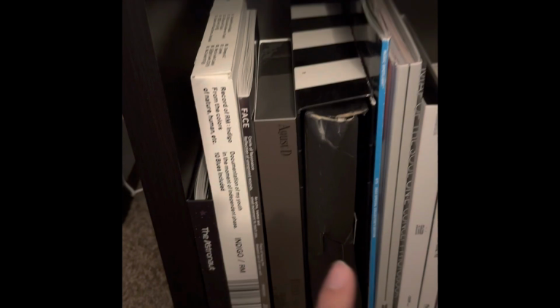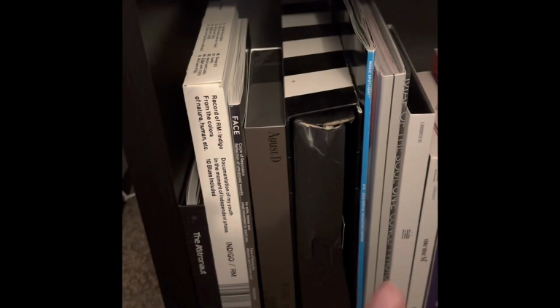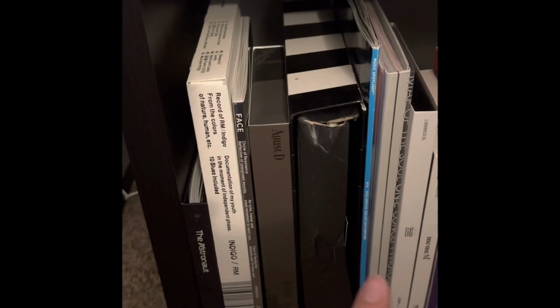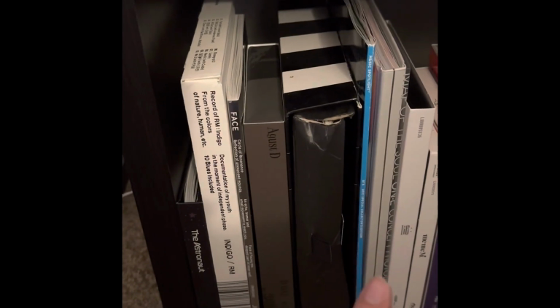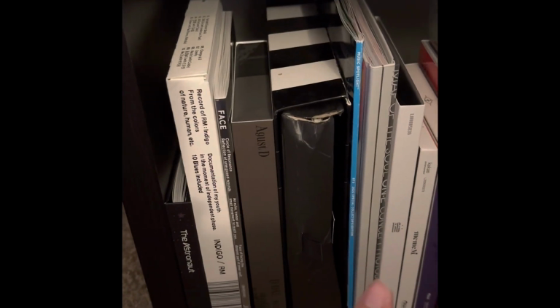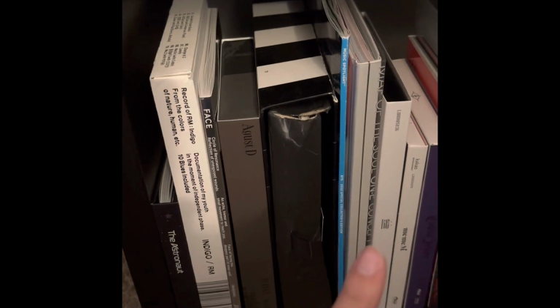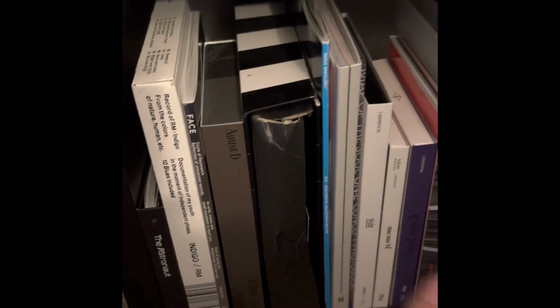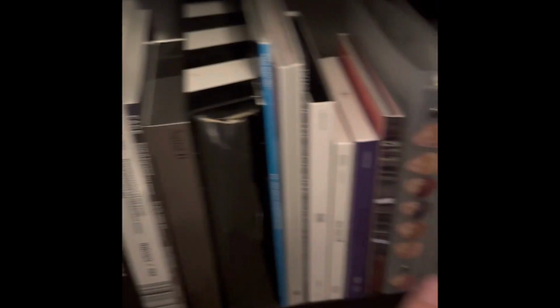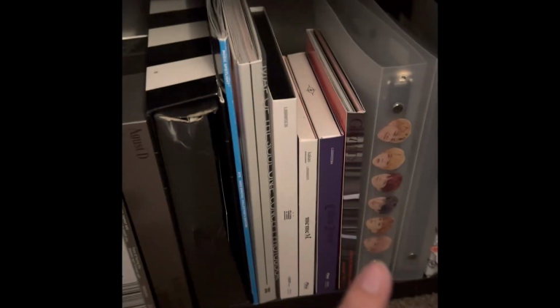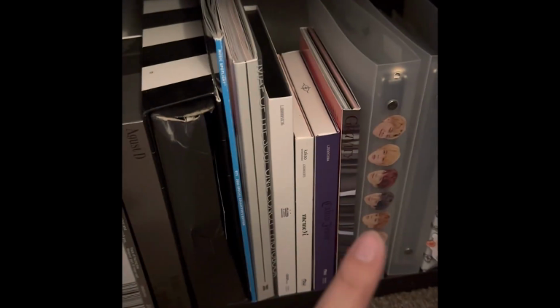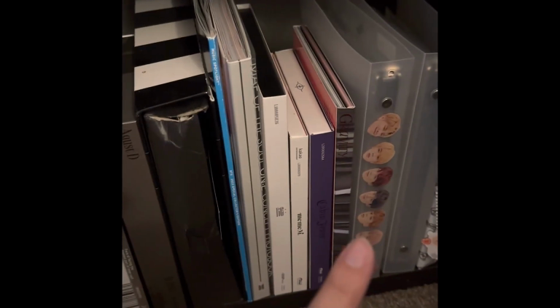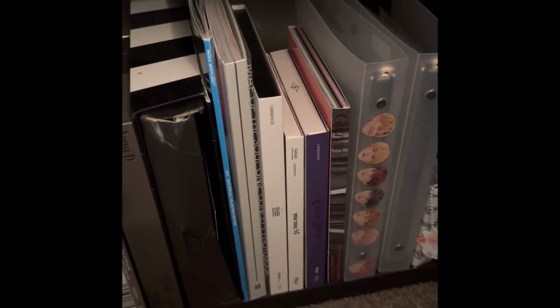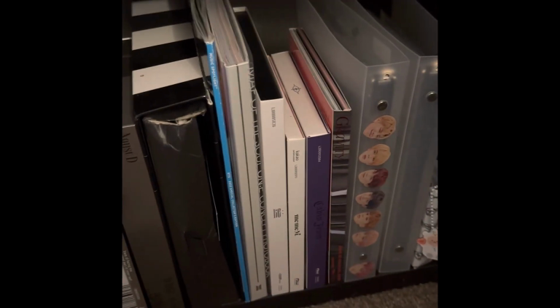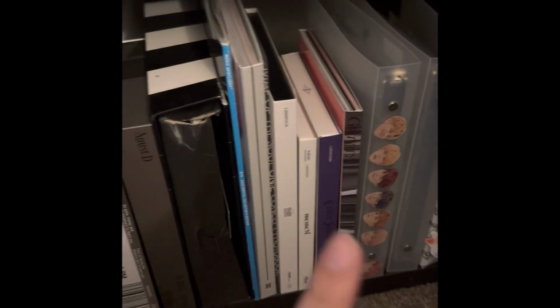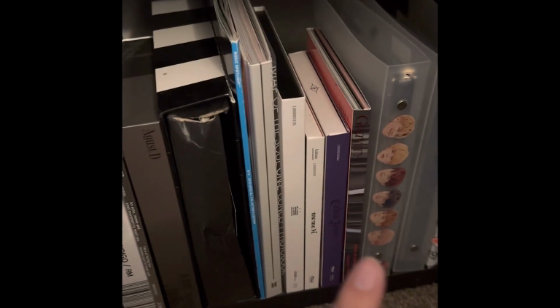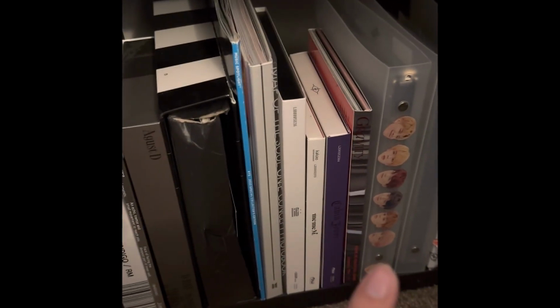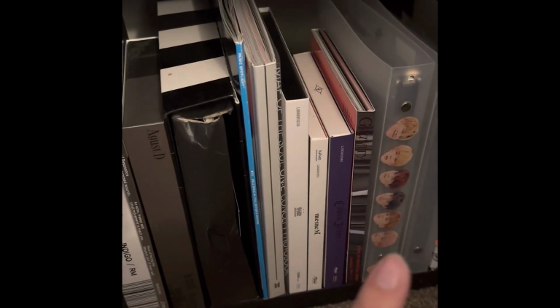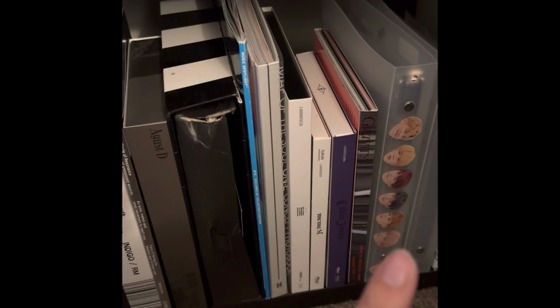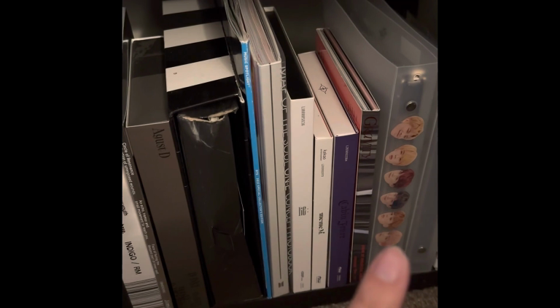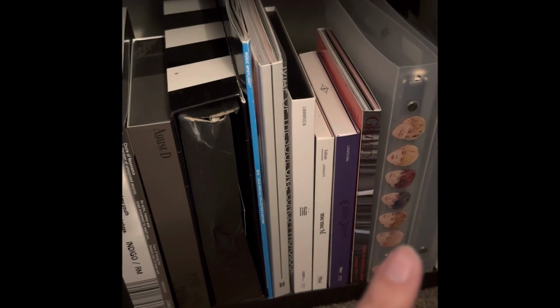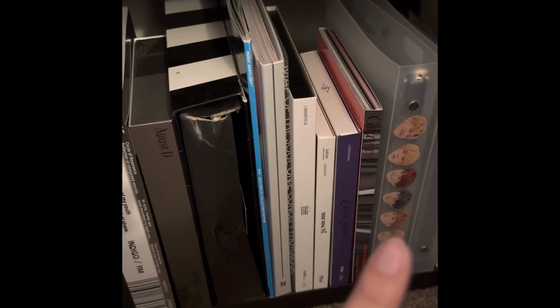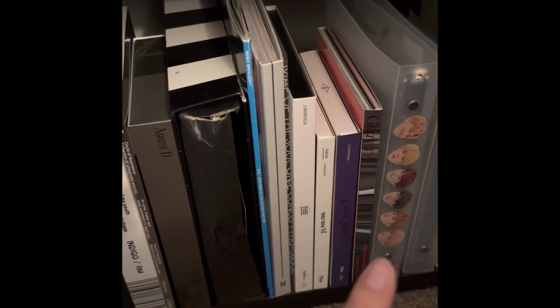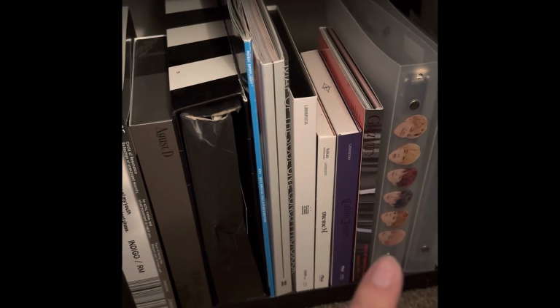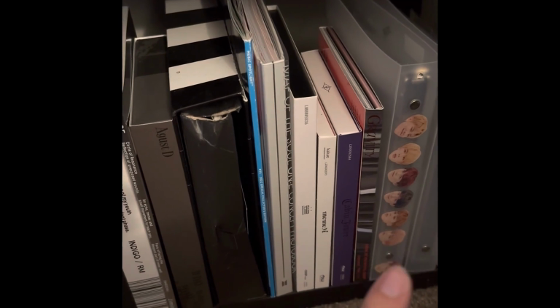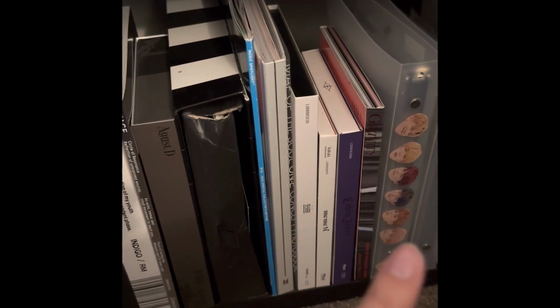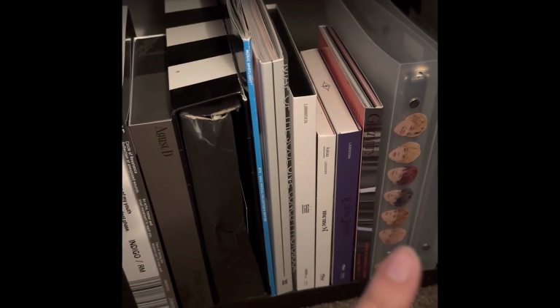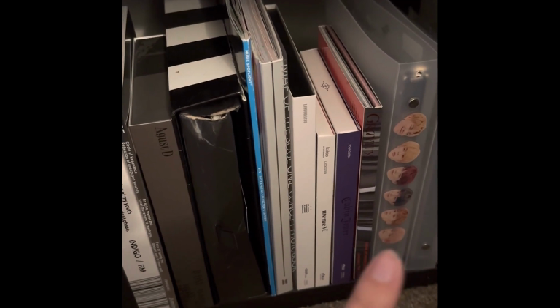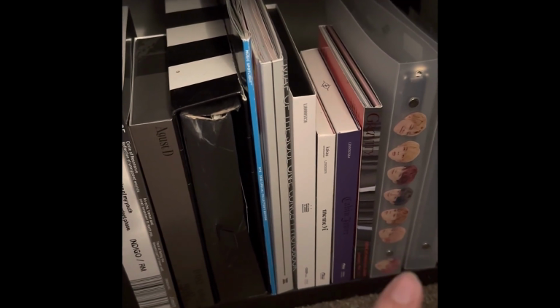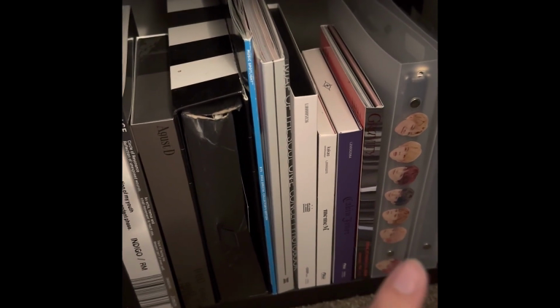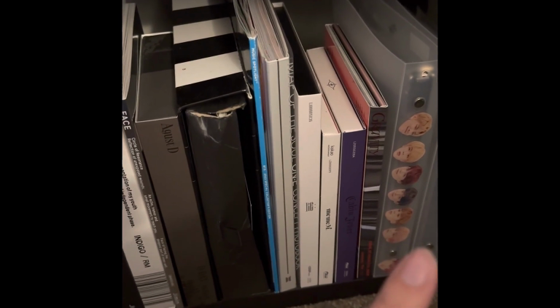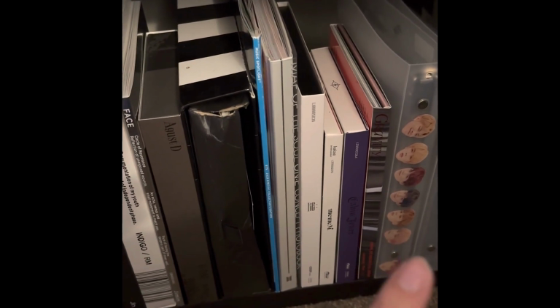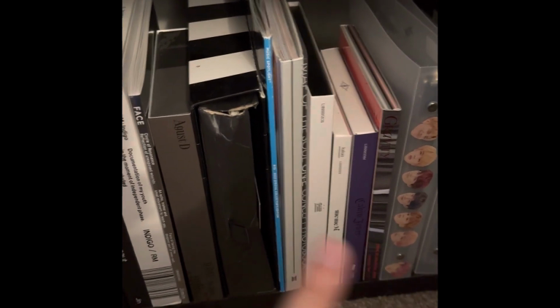I do have the Weverse version — it's actually in my binder. If you go through my K-pop photocard binder video, you'll see it.